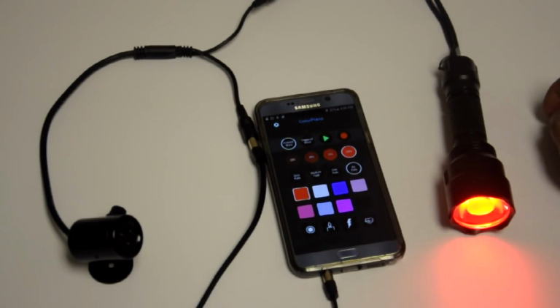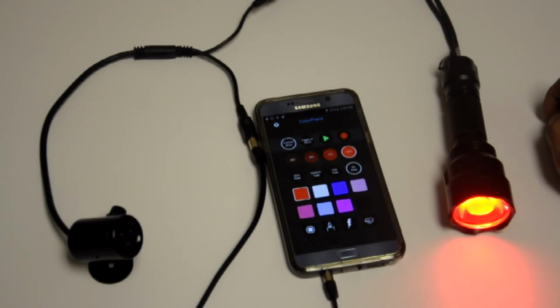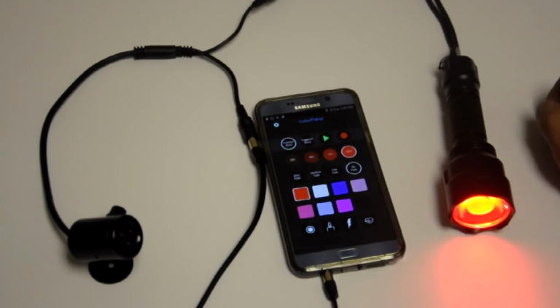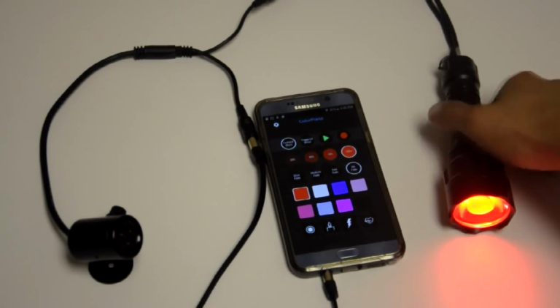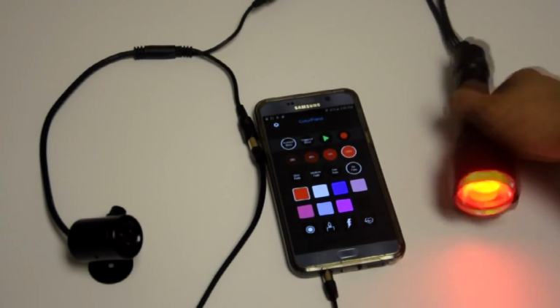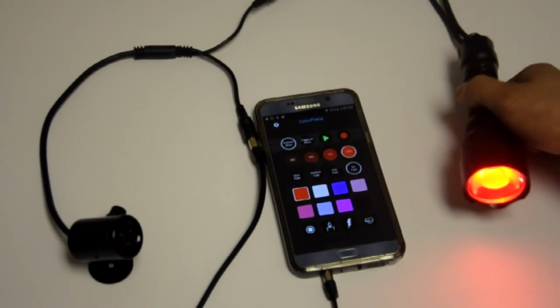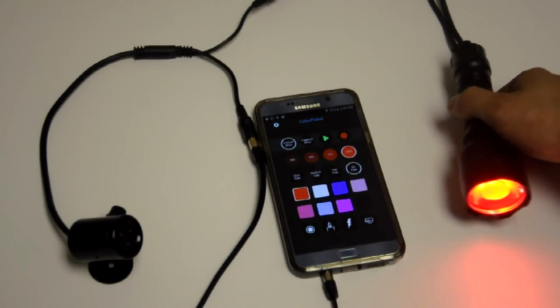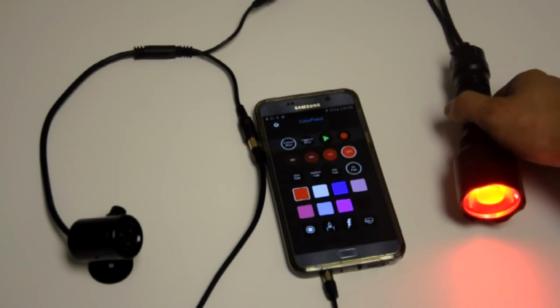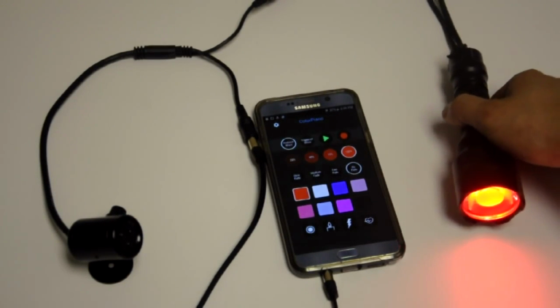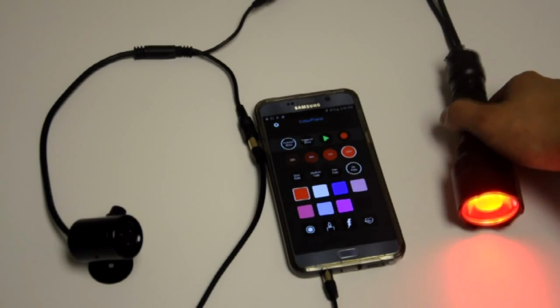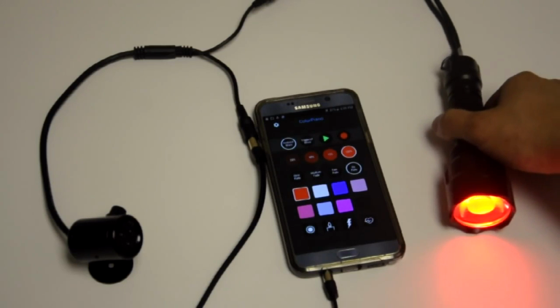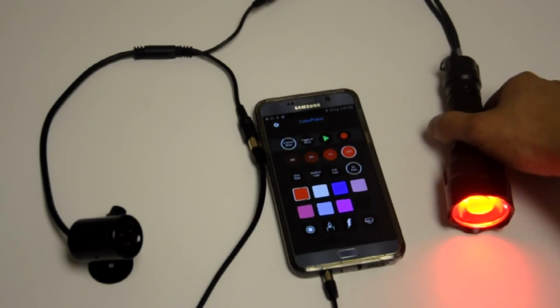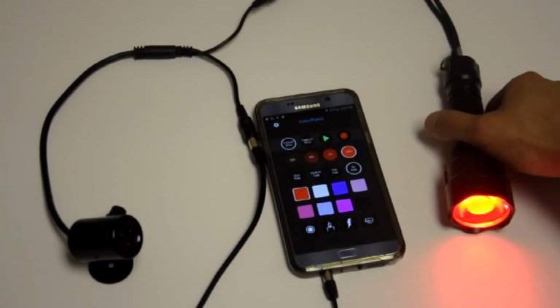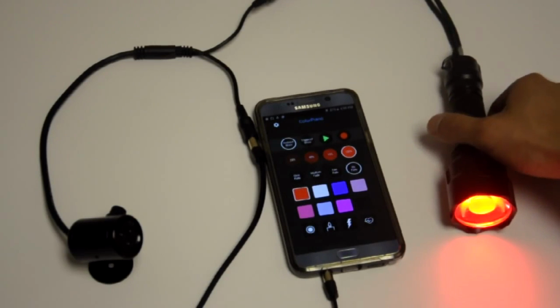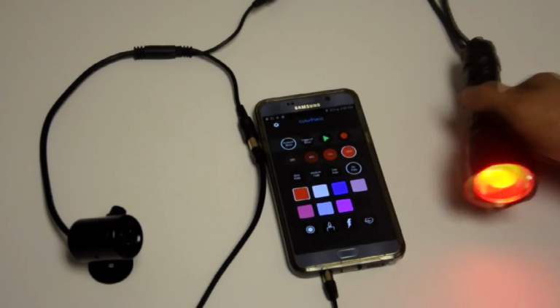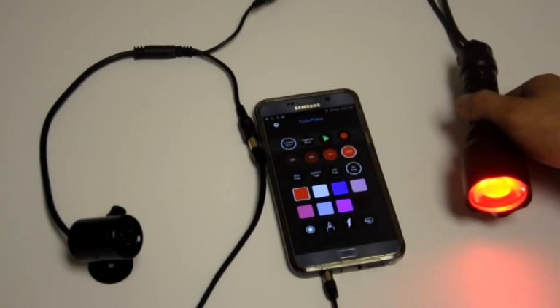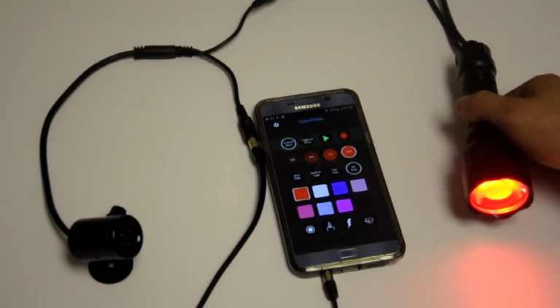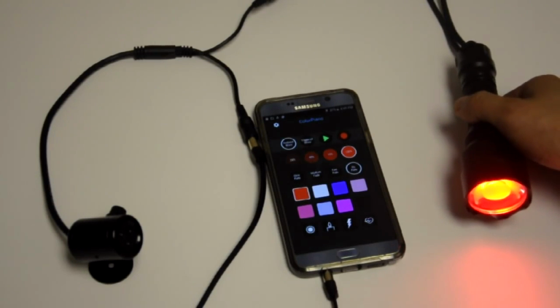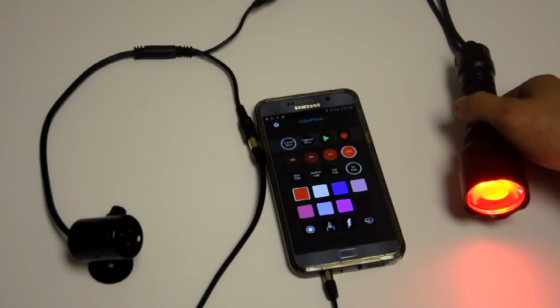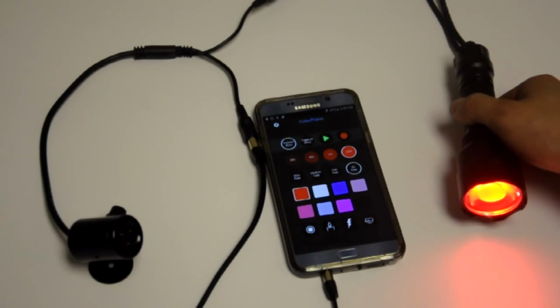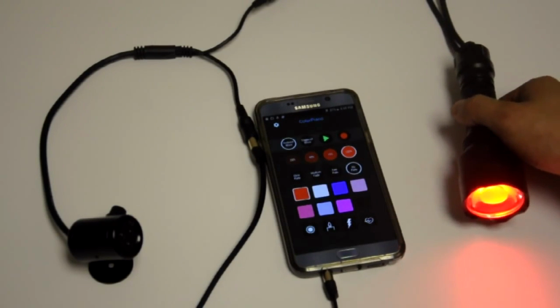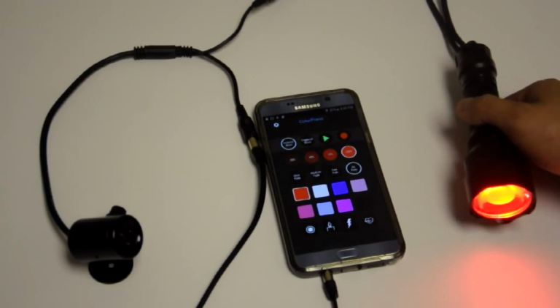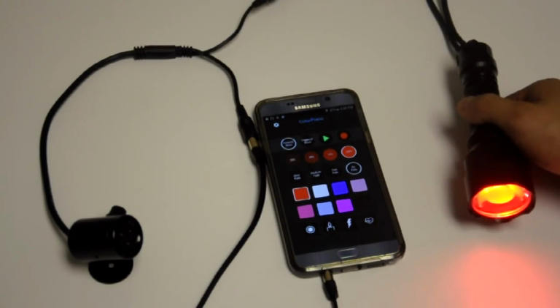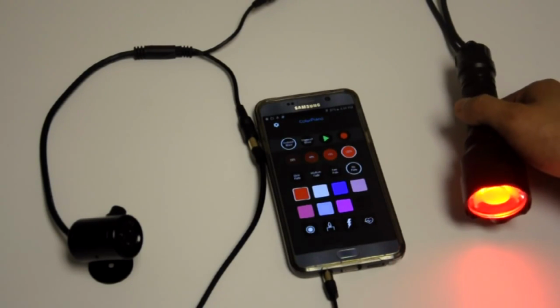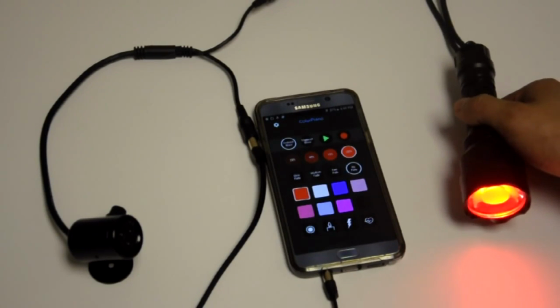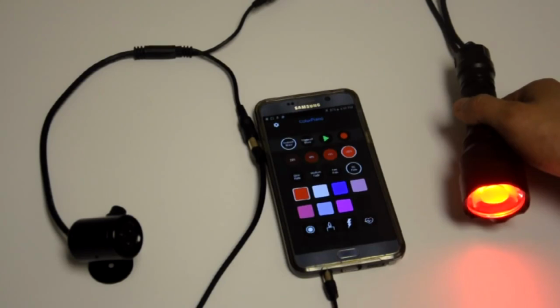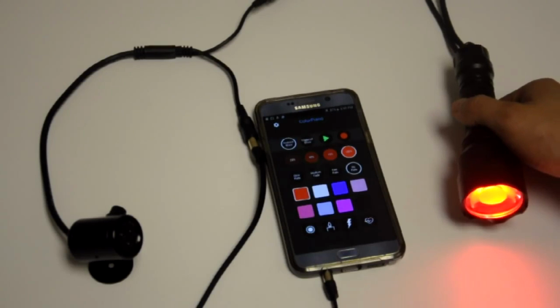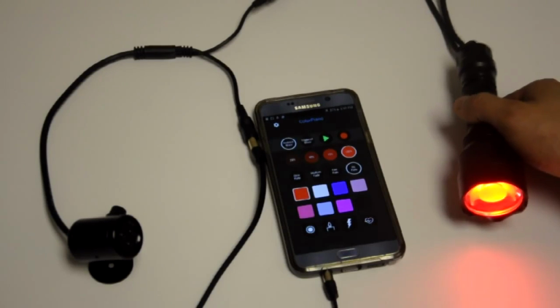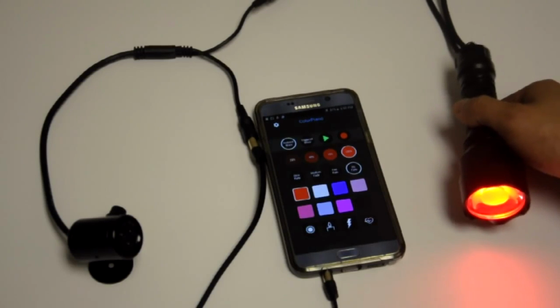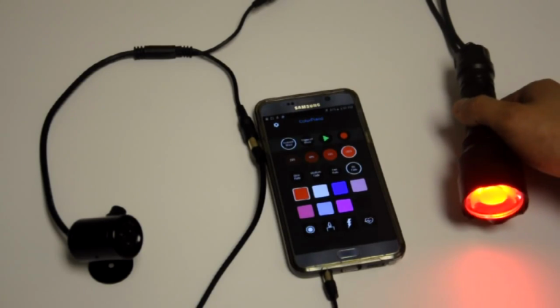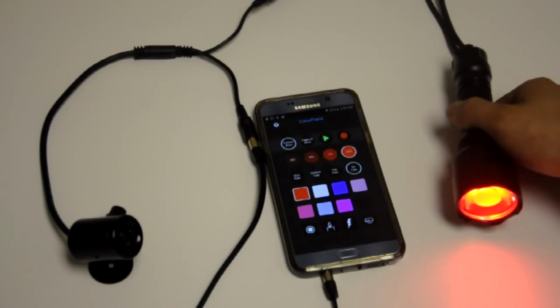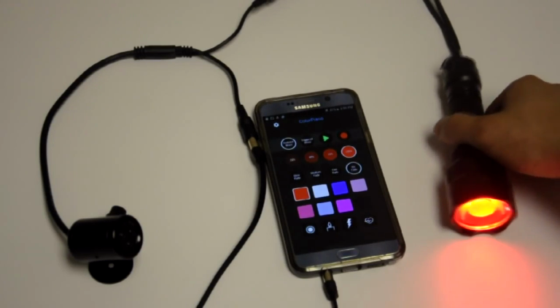You can select this all the way up to infinite persist, which means the torch, after it gets its last signal, will continuously hold that output until it gets a new signal.